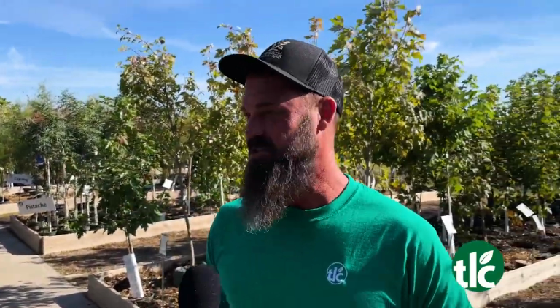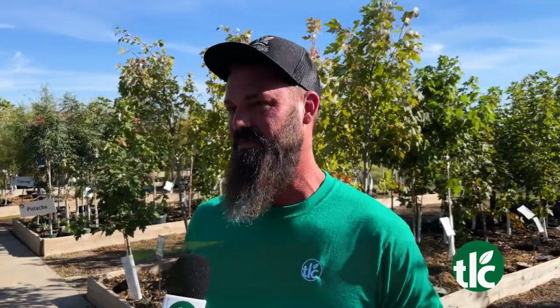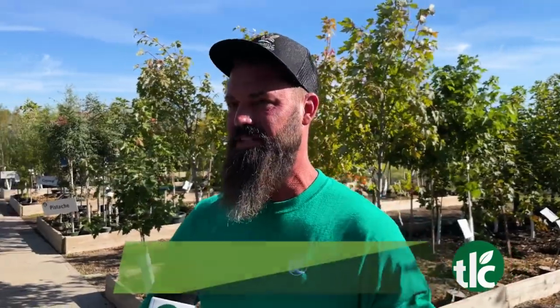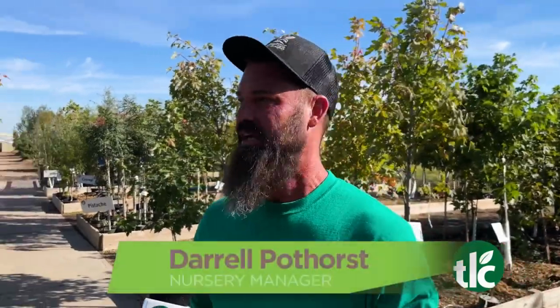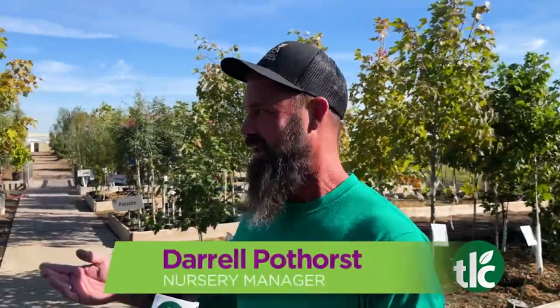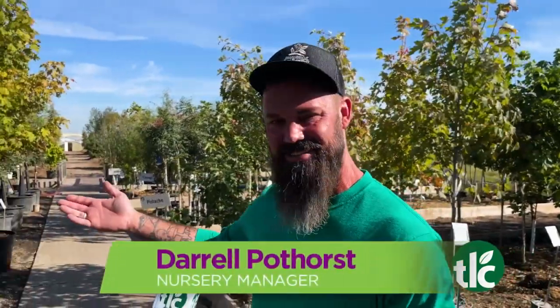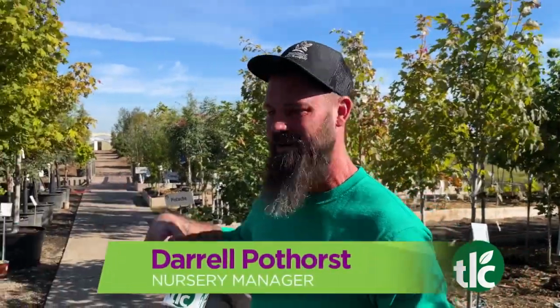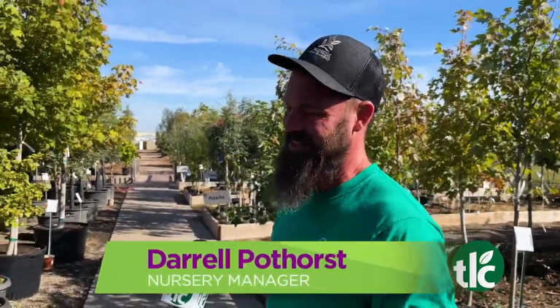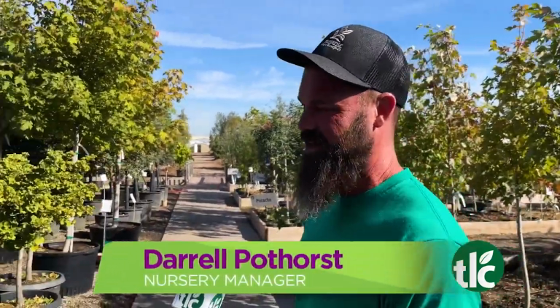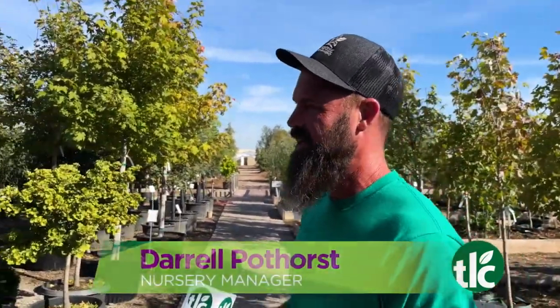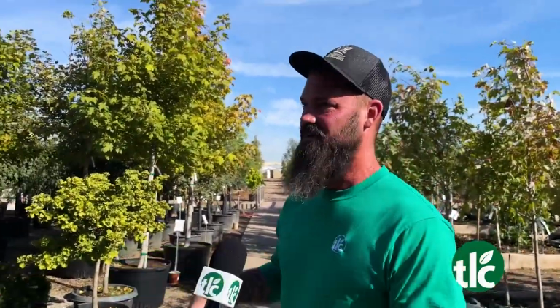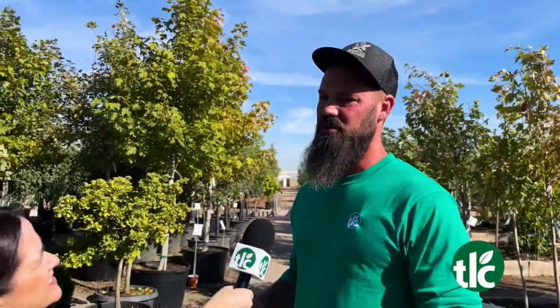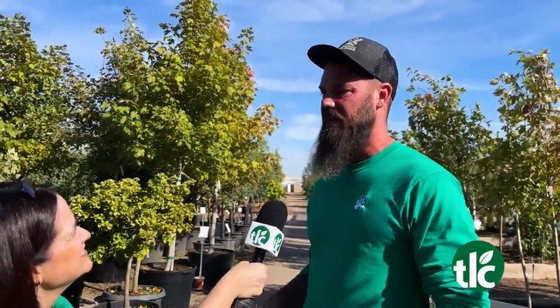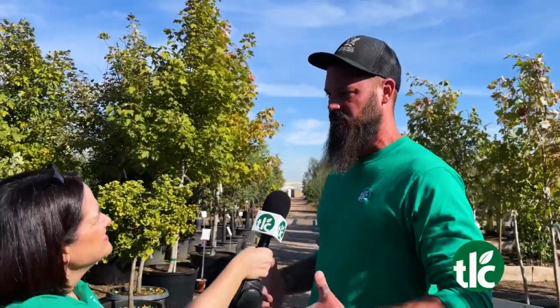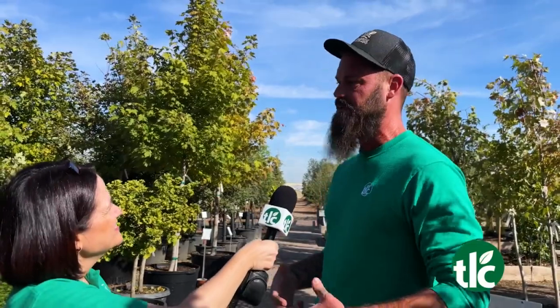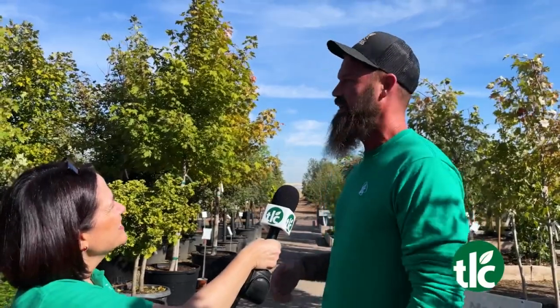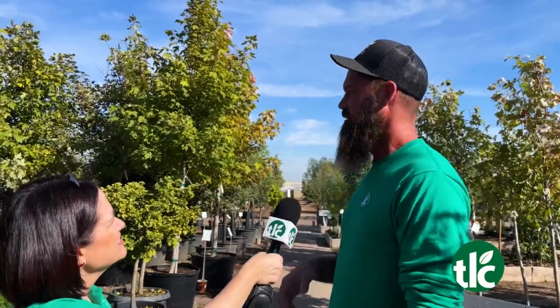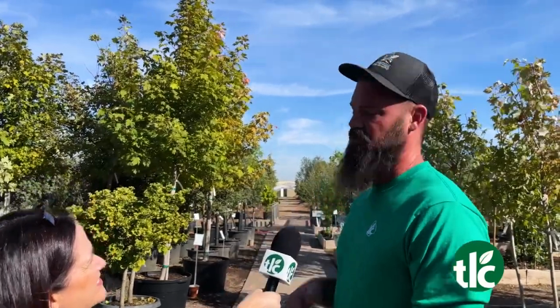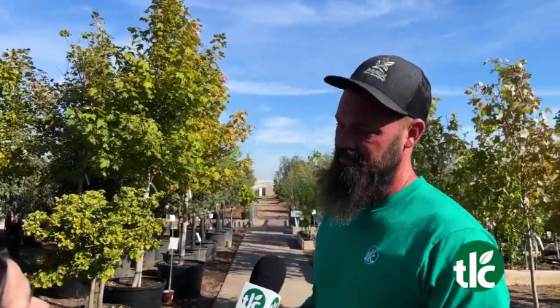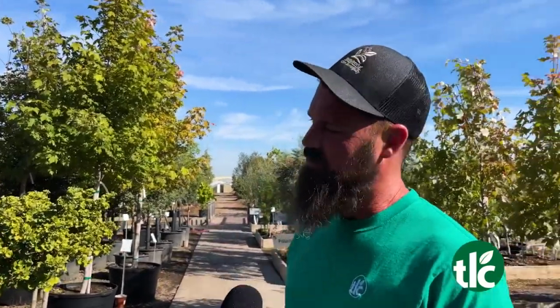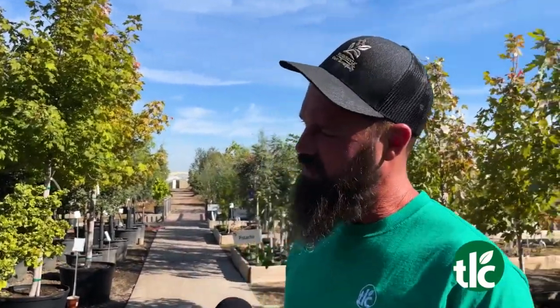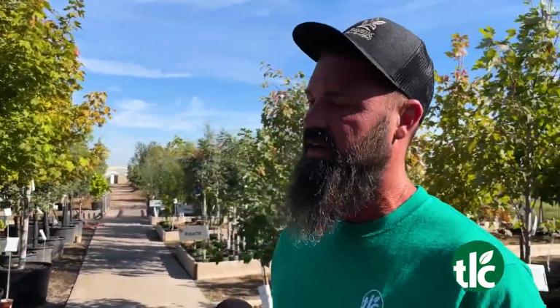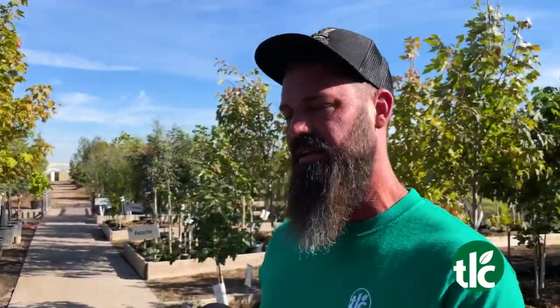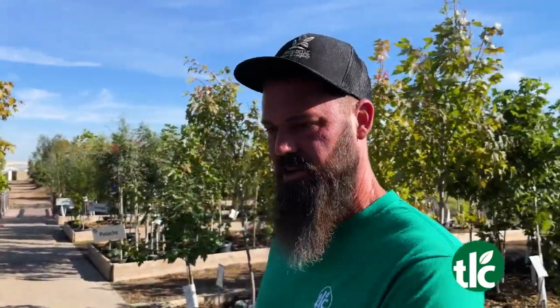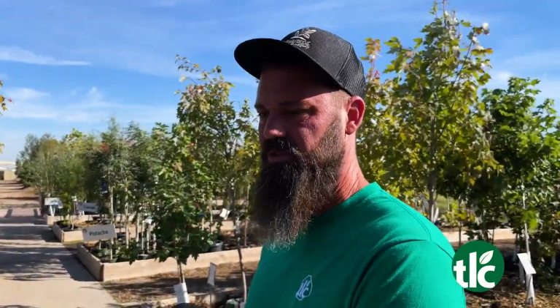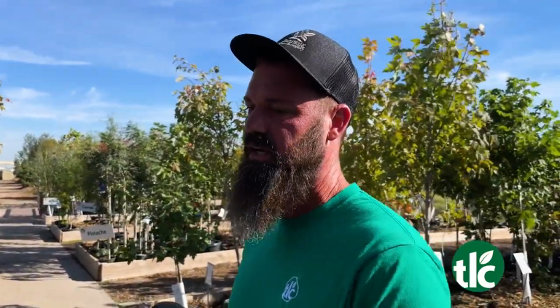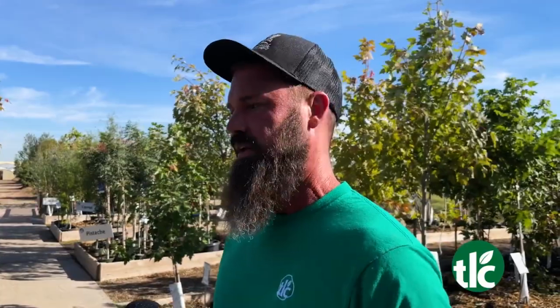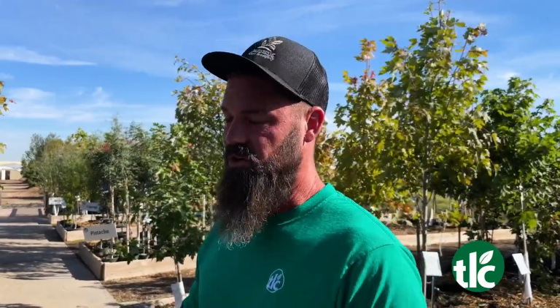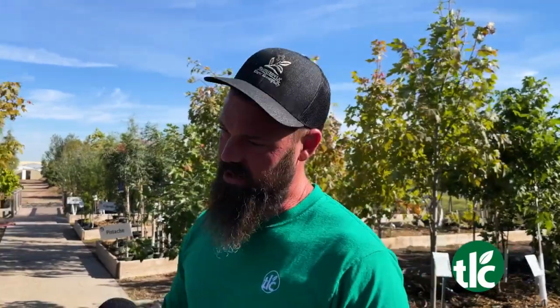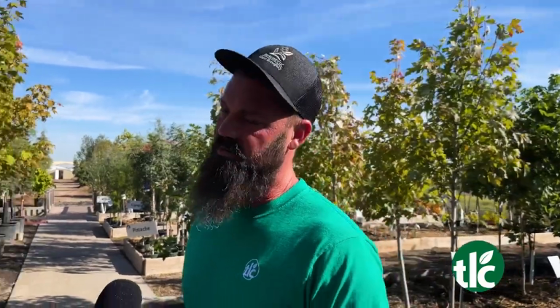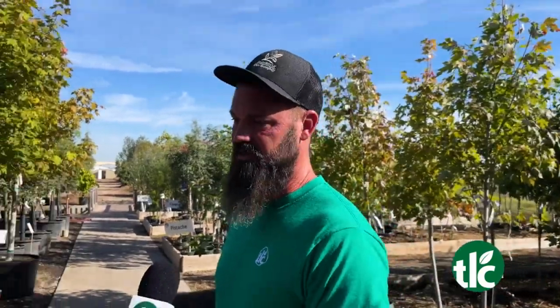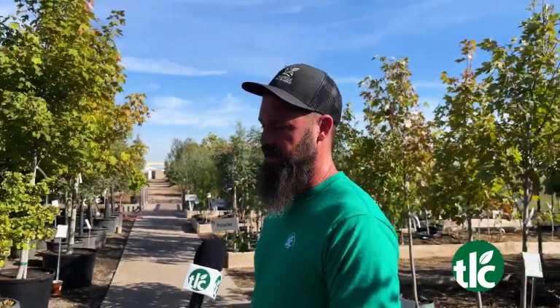Fall means trees. That's my favorite time, my favorite thing to sell, my favorite thing to grow. So we have lots of trees right now. They're just starting to really come in, and now is a great time to plant. It's cooler outside. It's an easier transplant for the tree, easier for you to take care of. It's just easier all around.